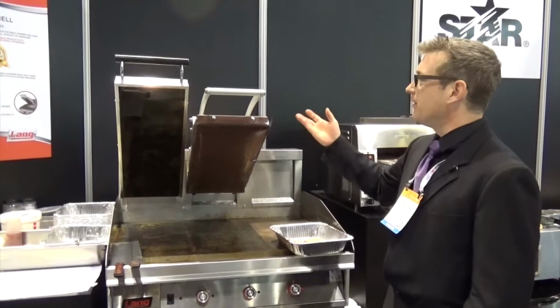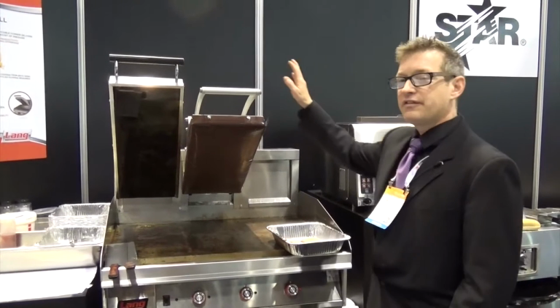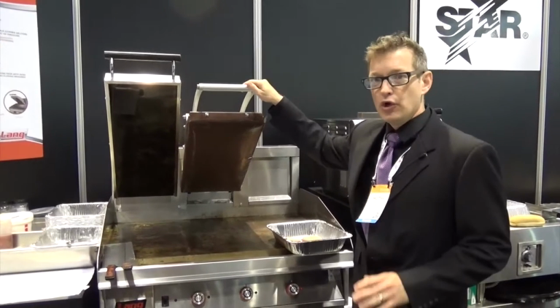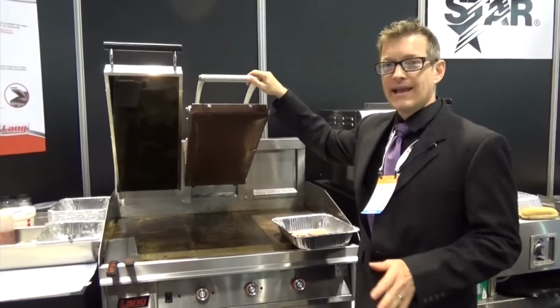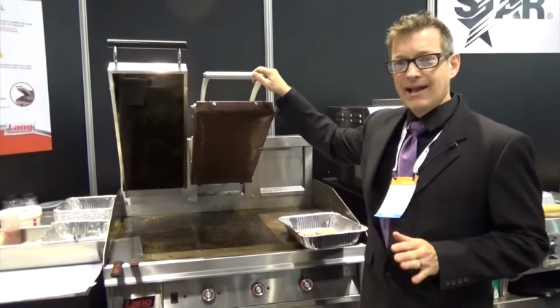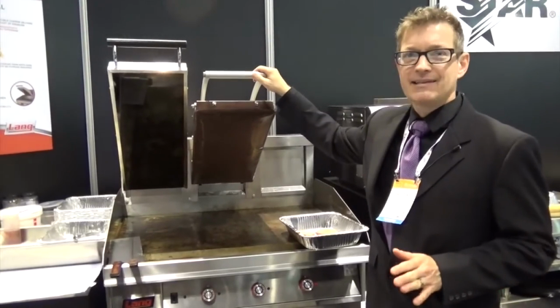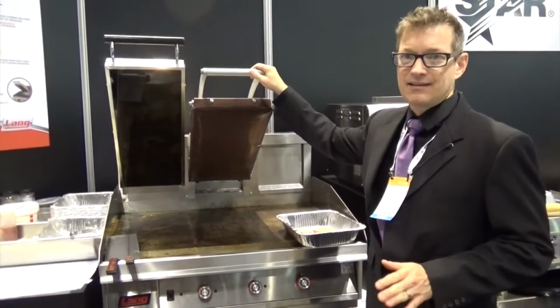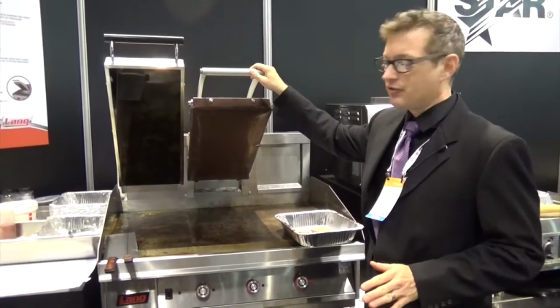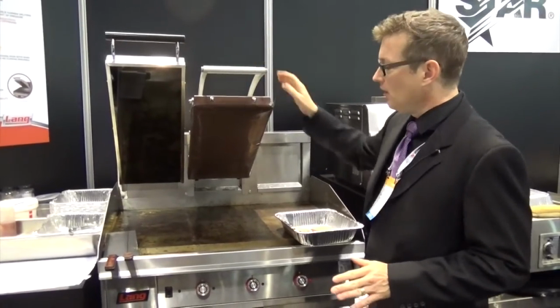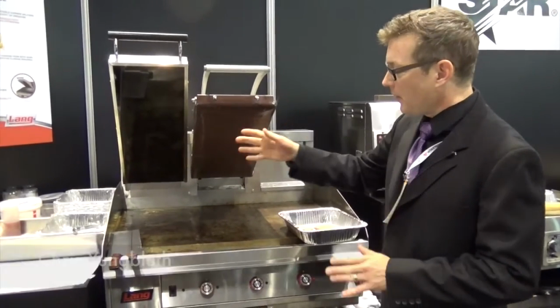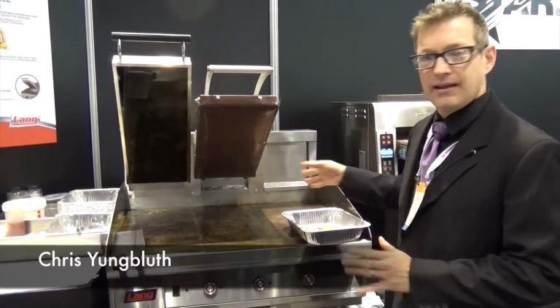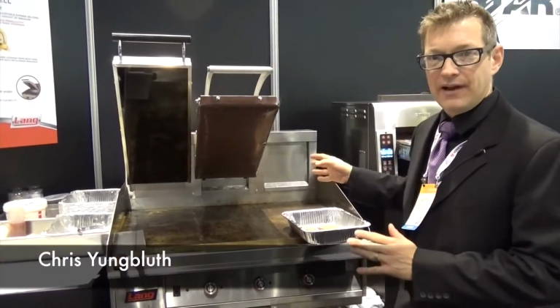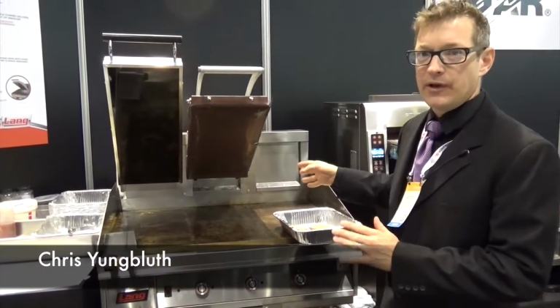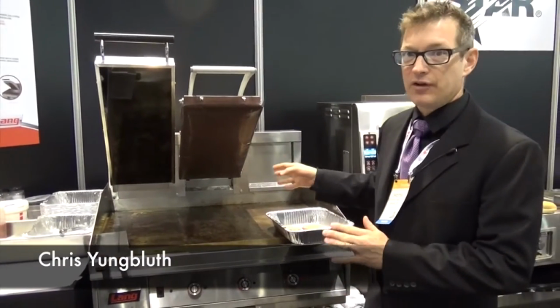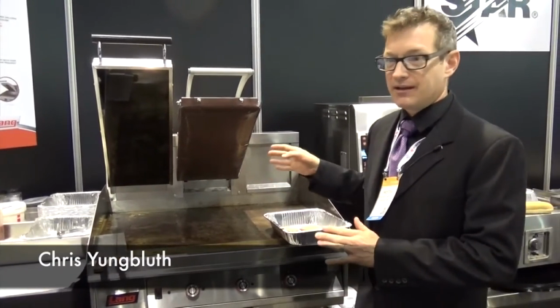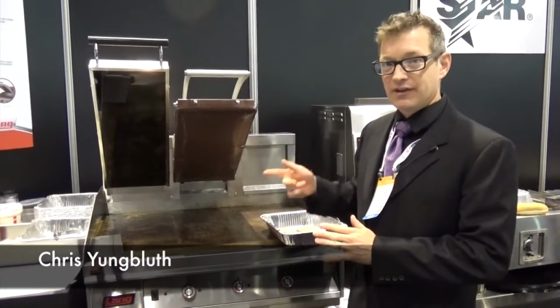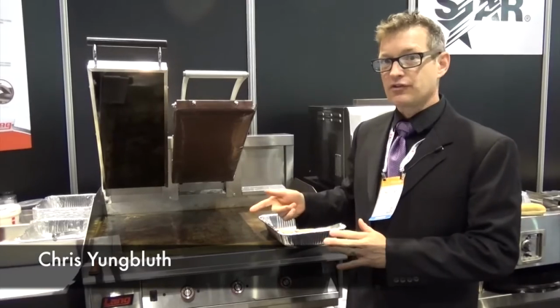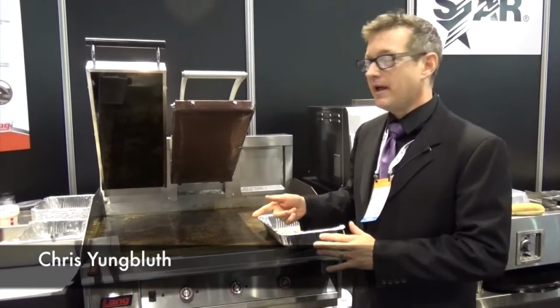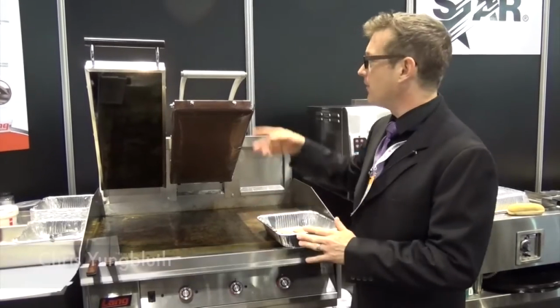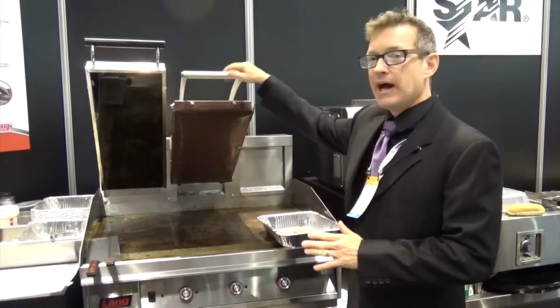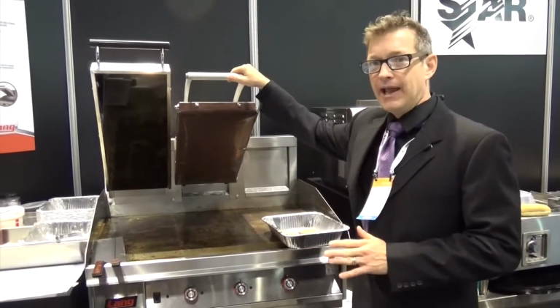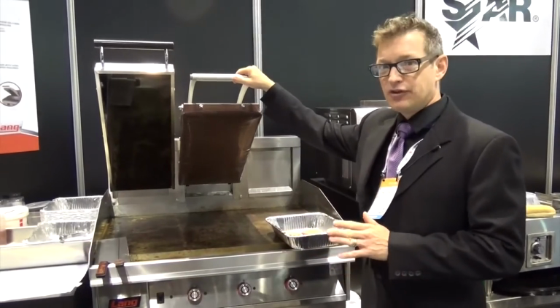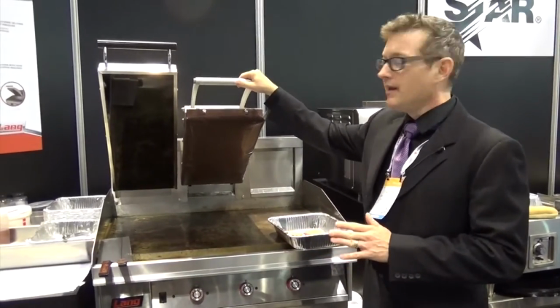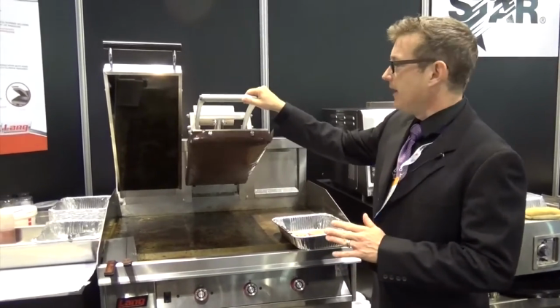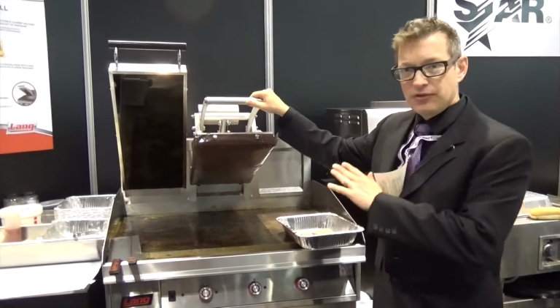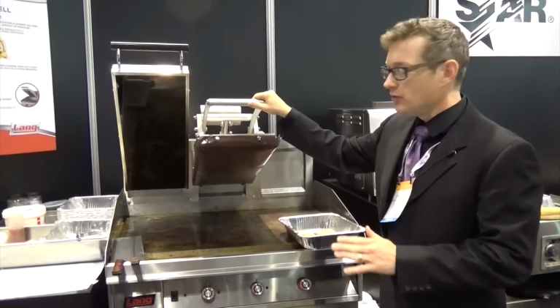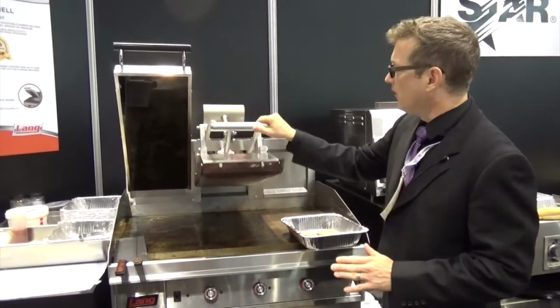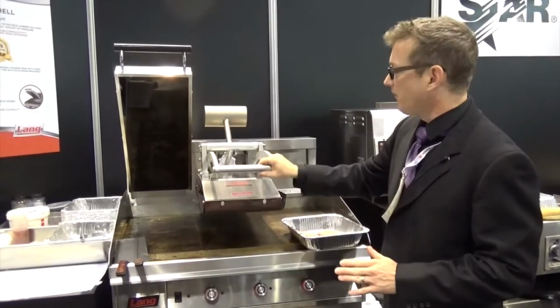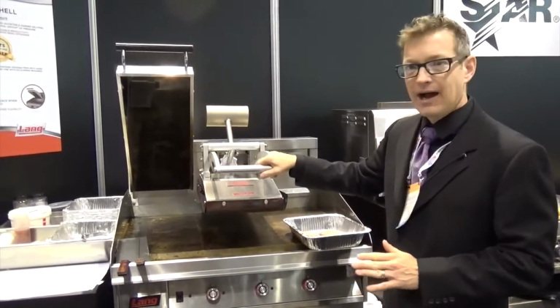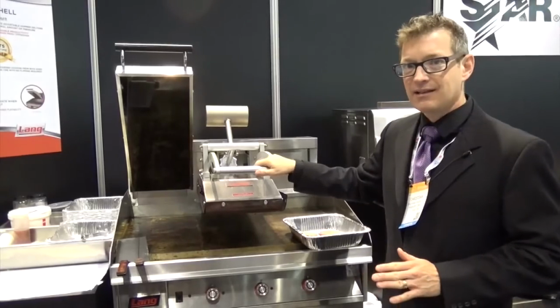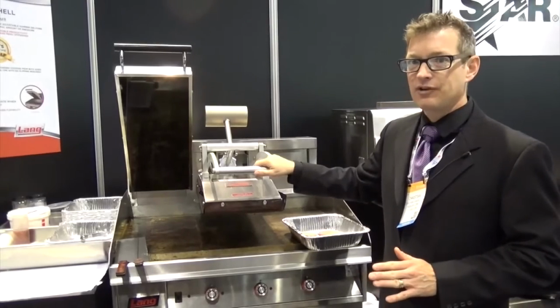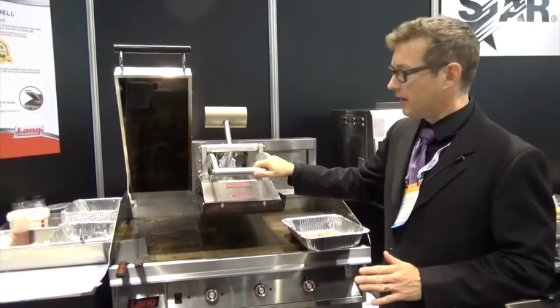This is the new Rang Contact Clamshell. We've always had a very heavy-duty, robust gas and electric griddle platform, and now you can add to it, in any position you like, one of our contact clamshell products.